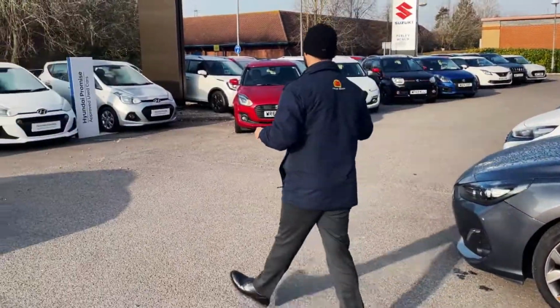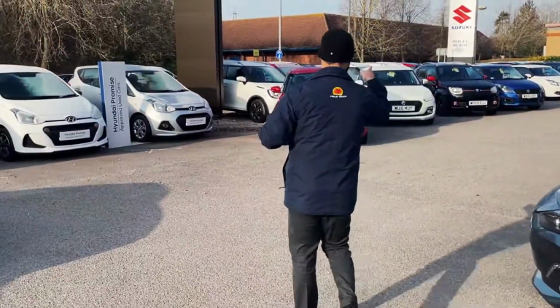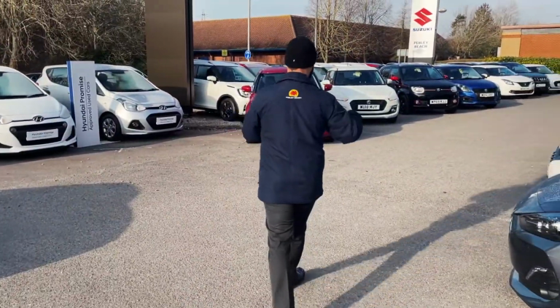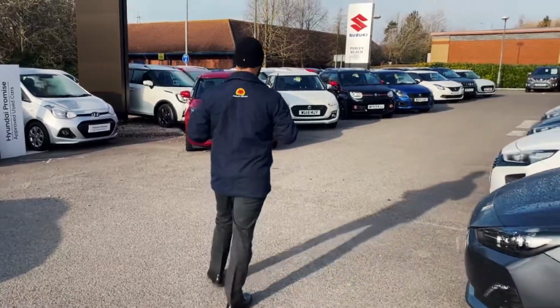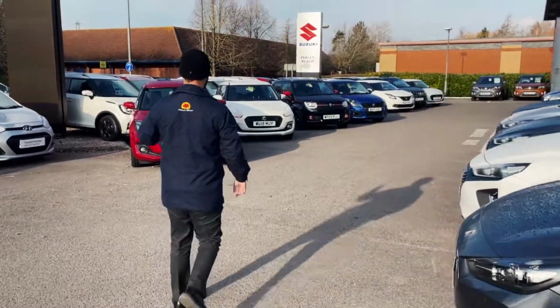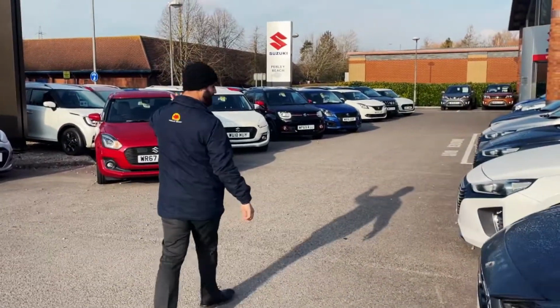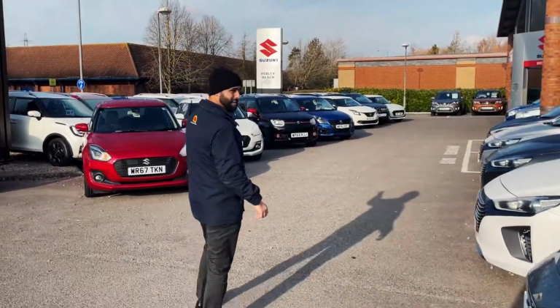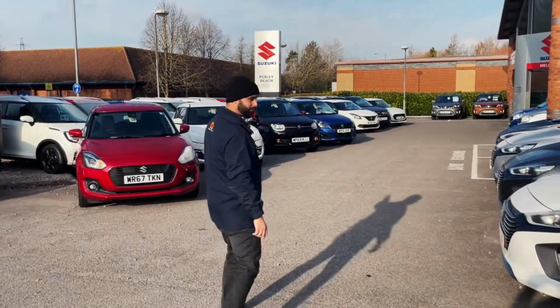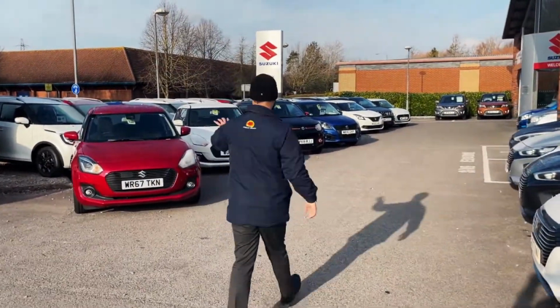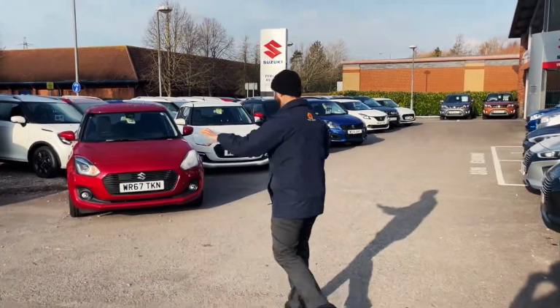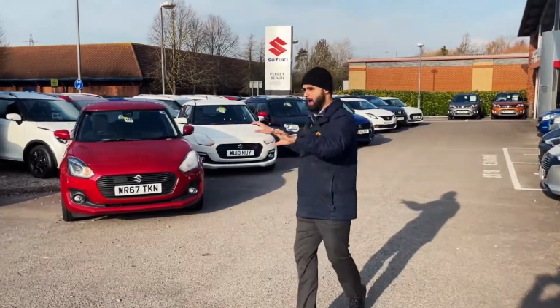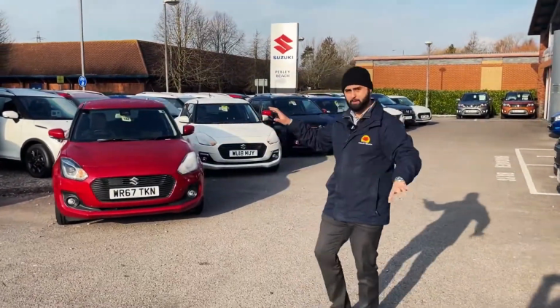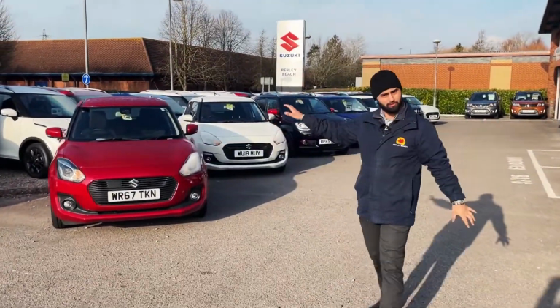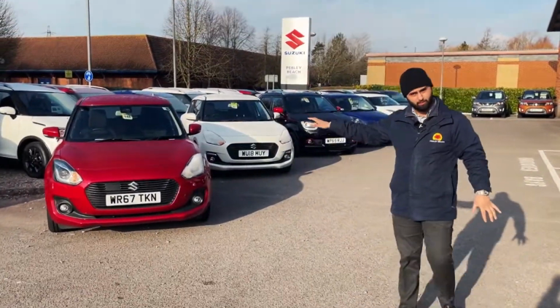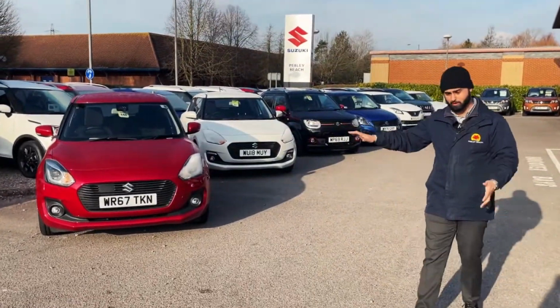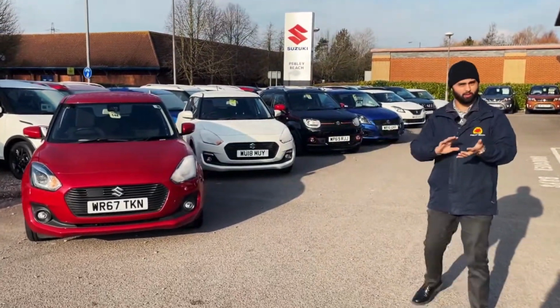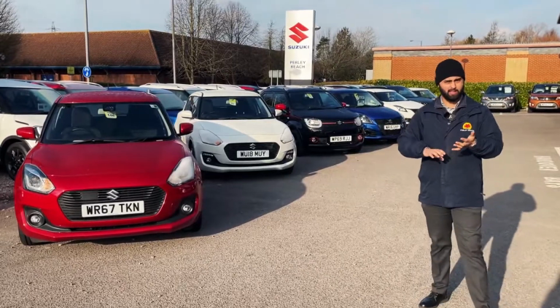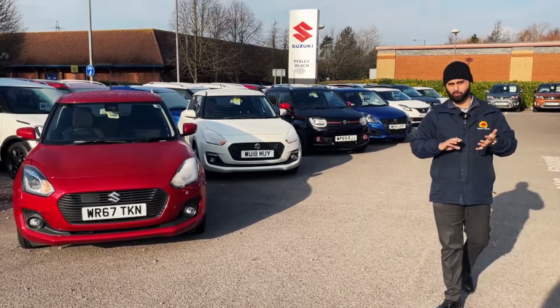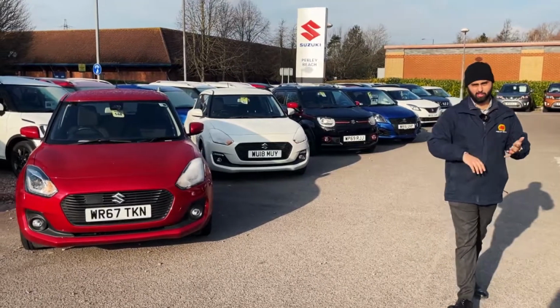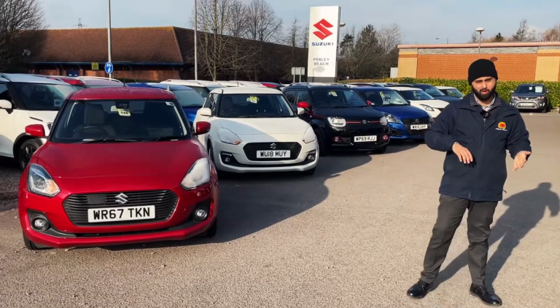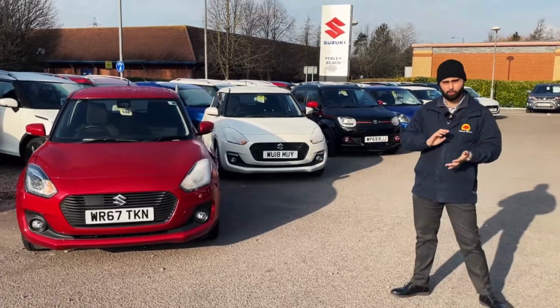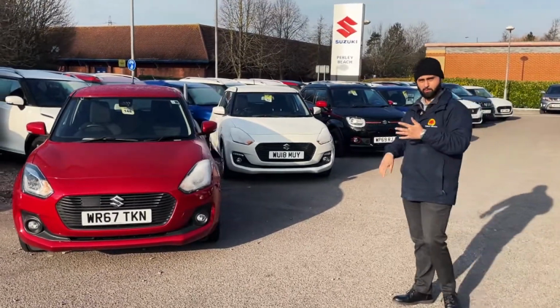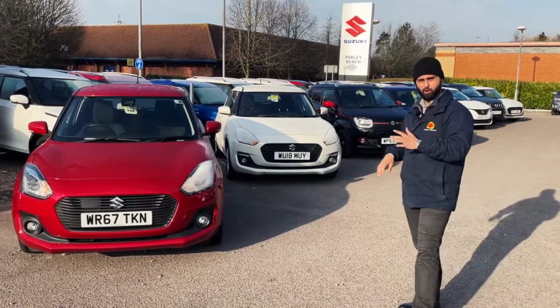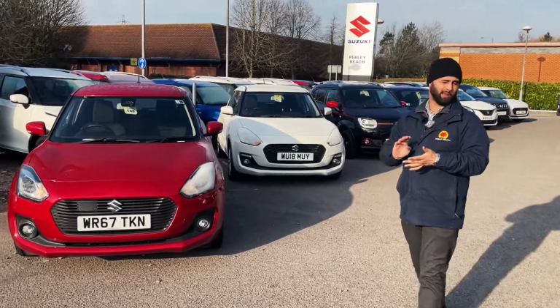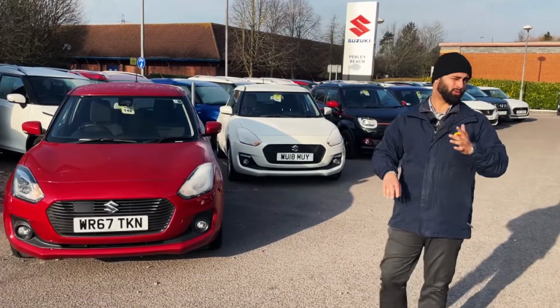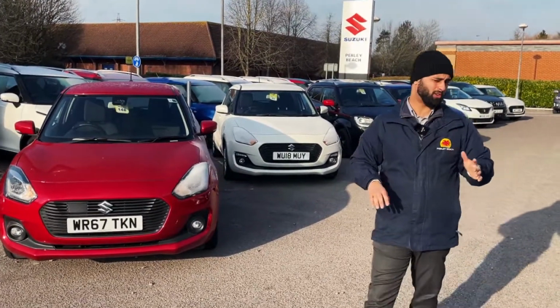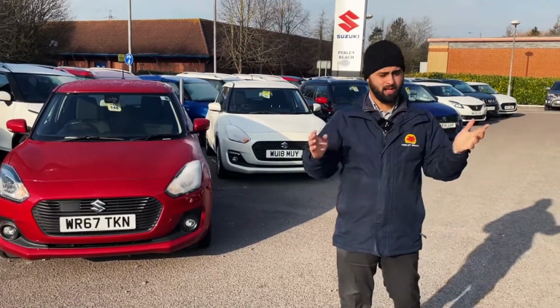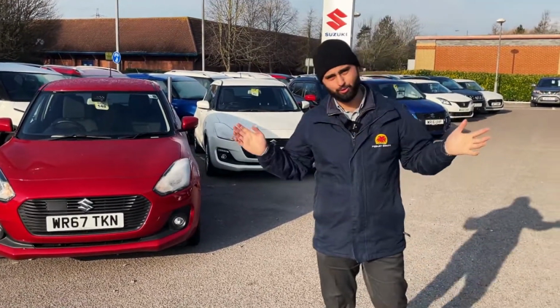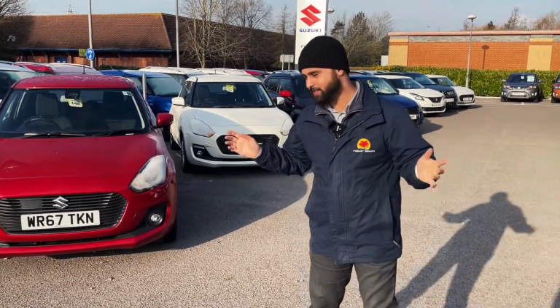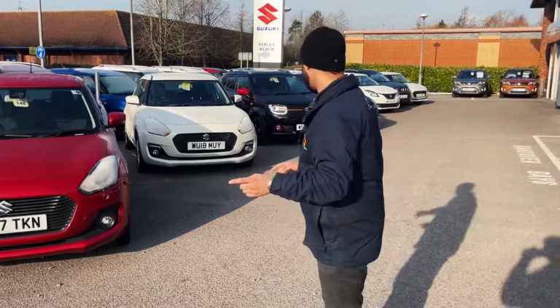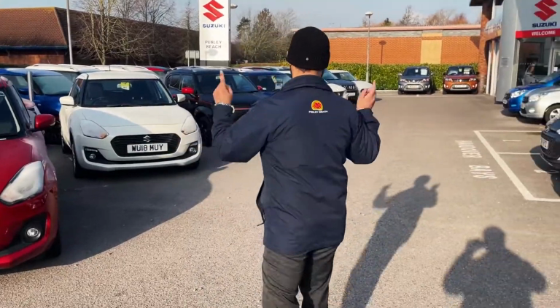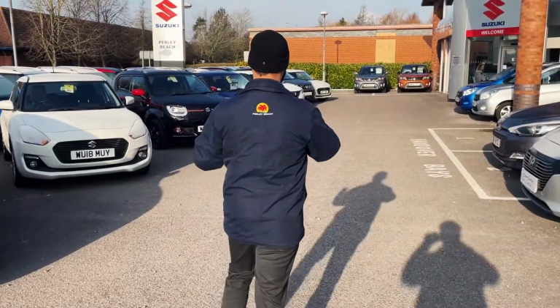We'll walk down to Suzuki — we've got a burning red SZ5 Swift. Again, top of the range: reversing camera, automatic climate control, adaptive cruise control. What's not to like?